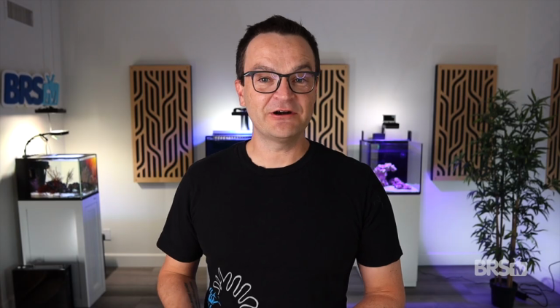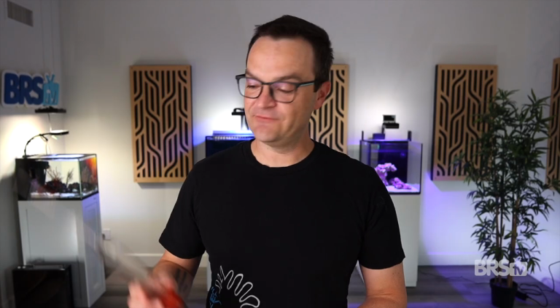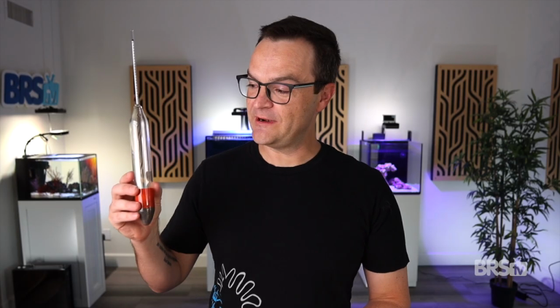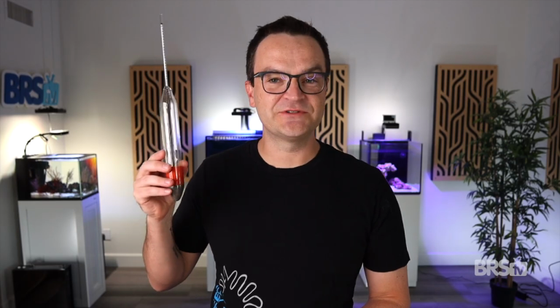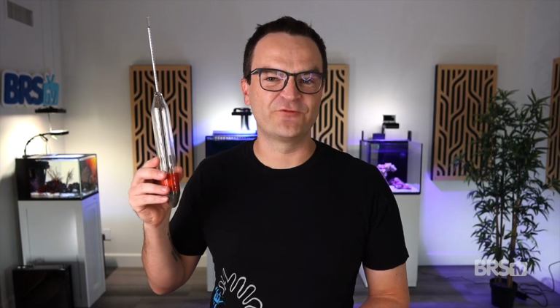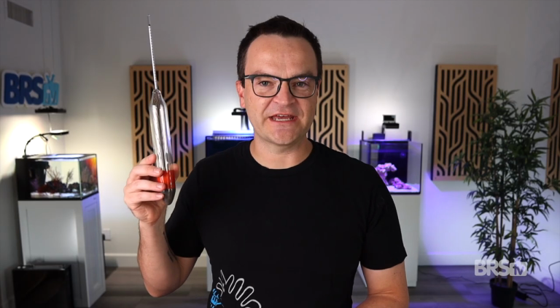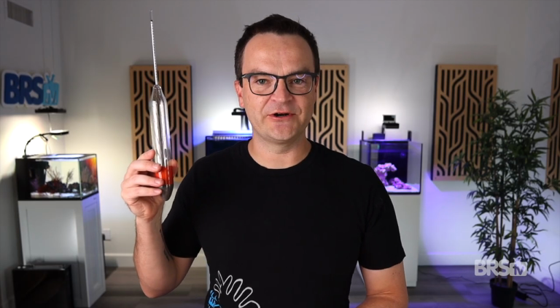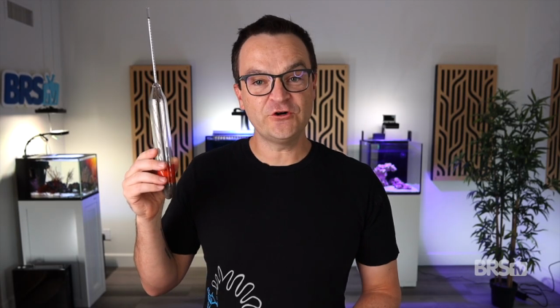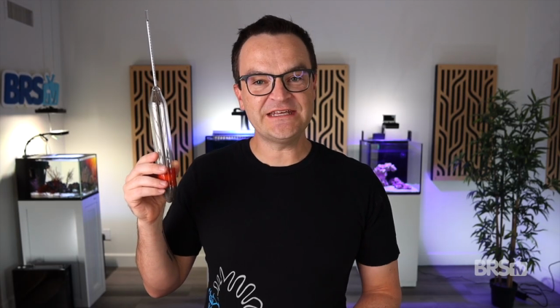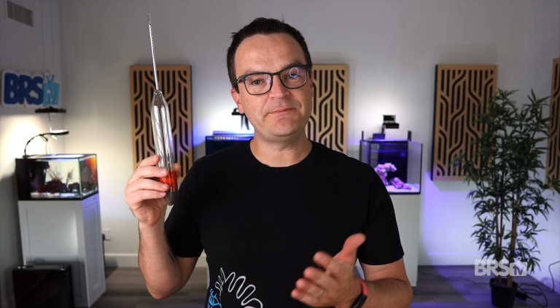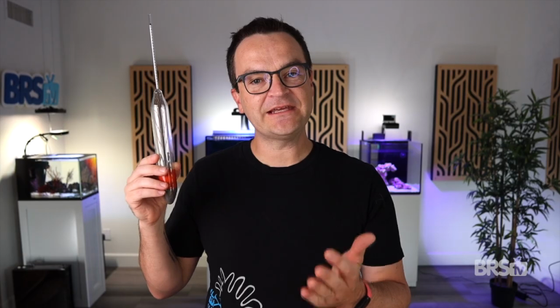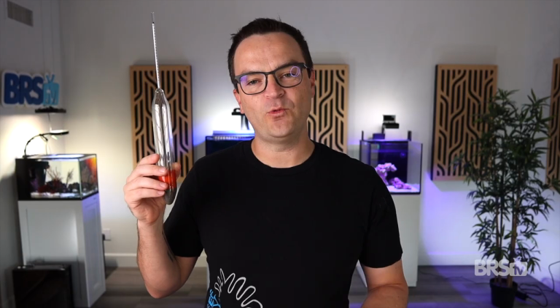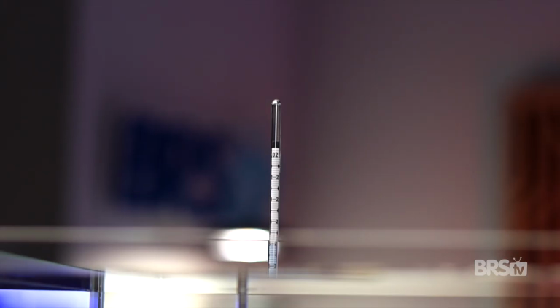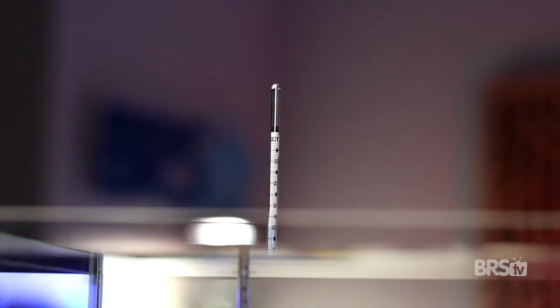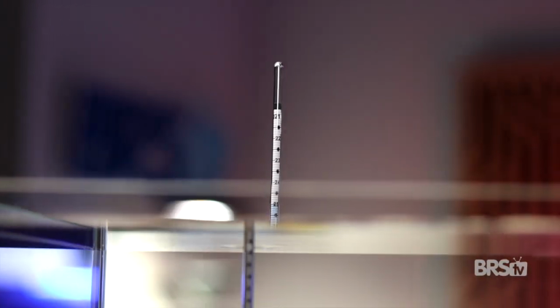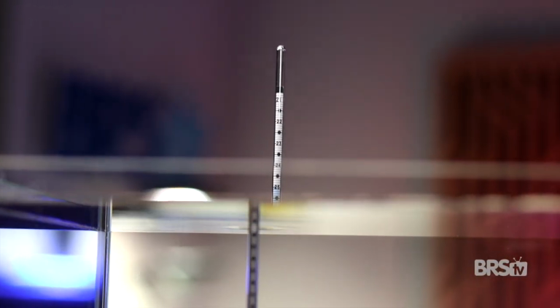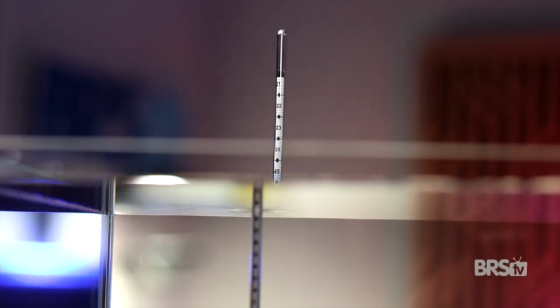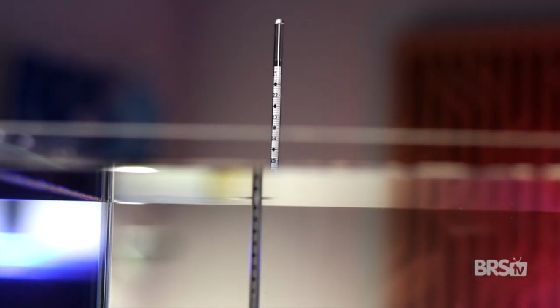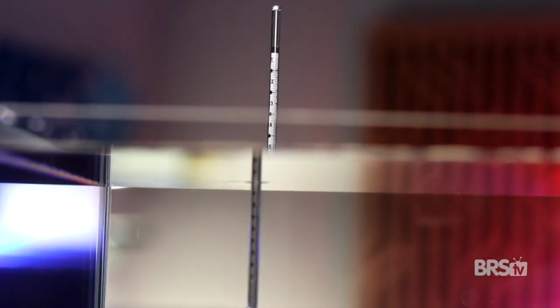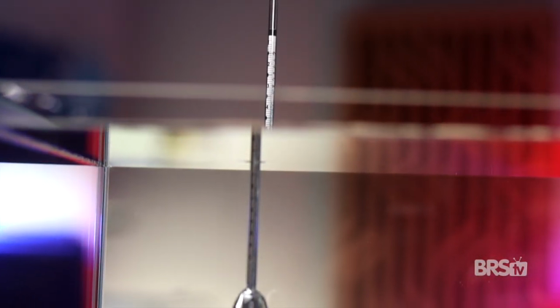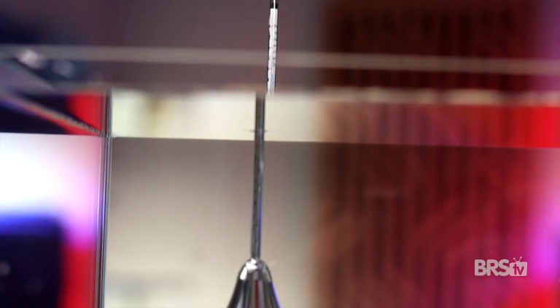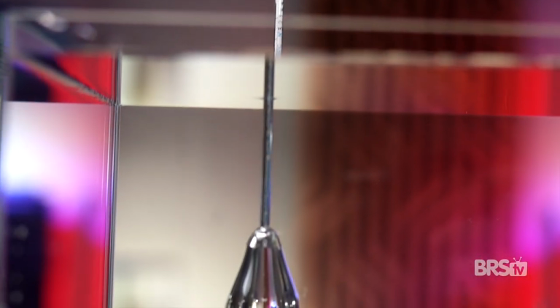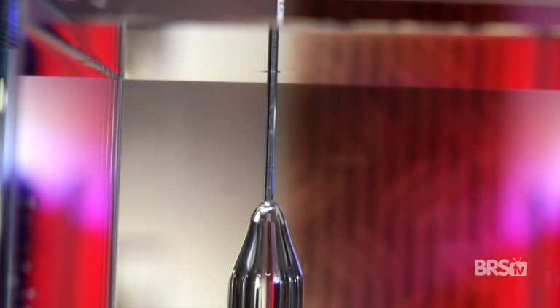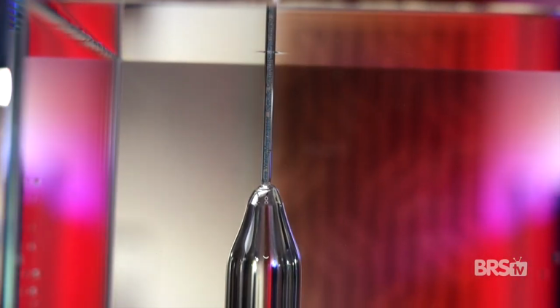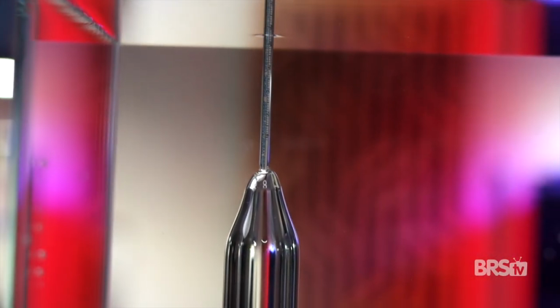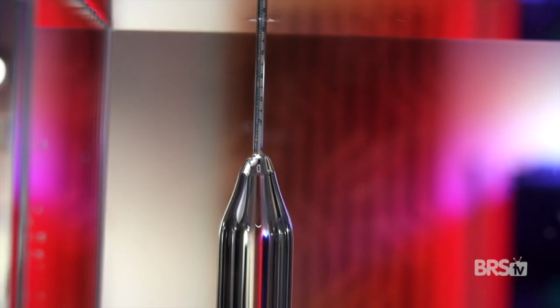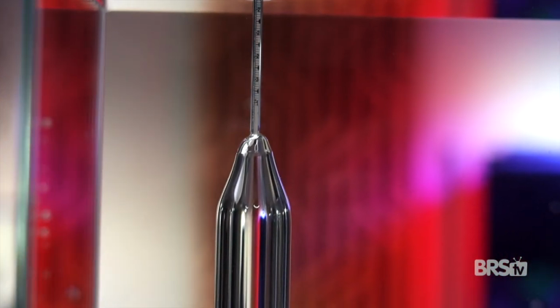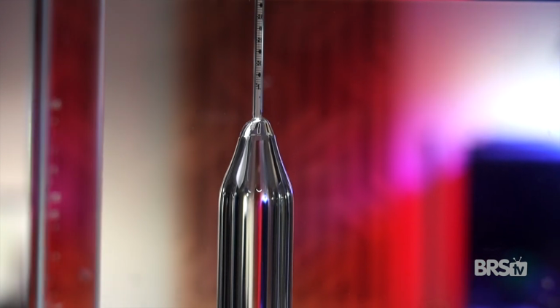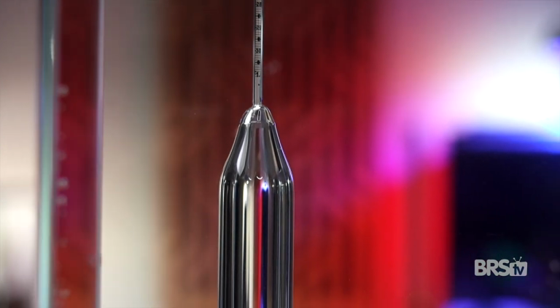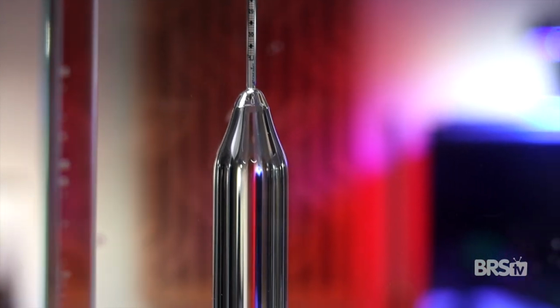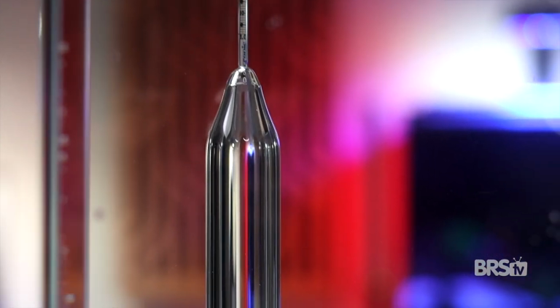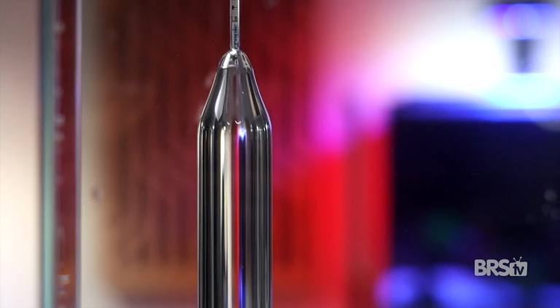There are several great uses for this hydrometer. First is when making saltwater. Whether you're using a five-gallon bucket or a 50-gallon drum, the hydrometer will give you accurate readings every time.